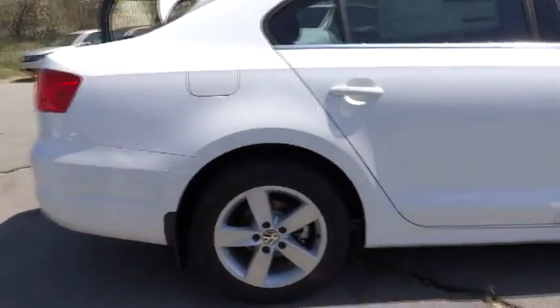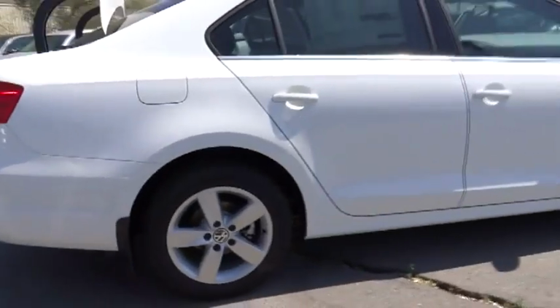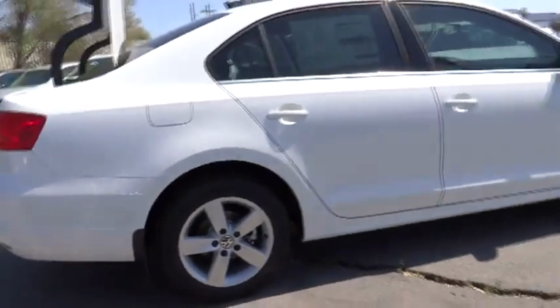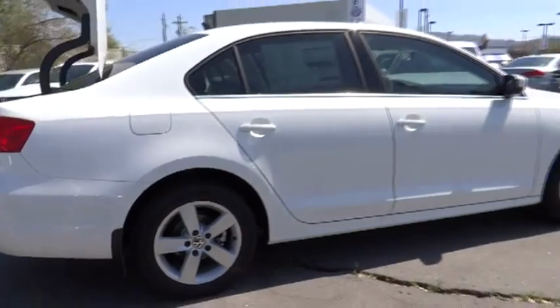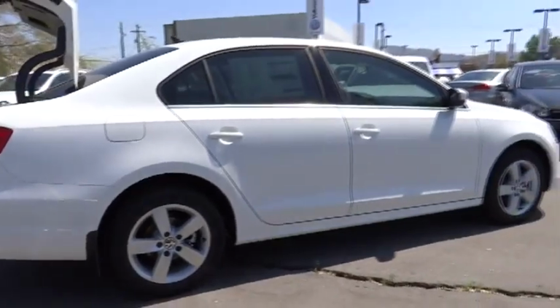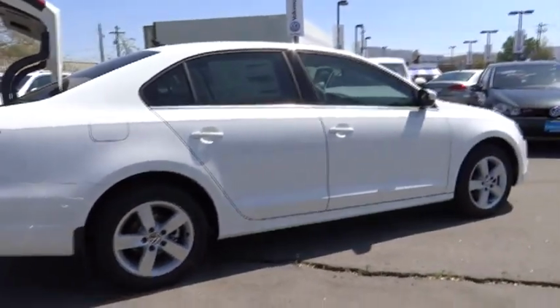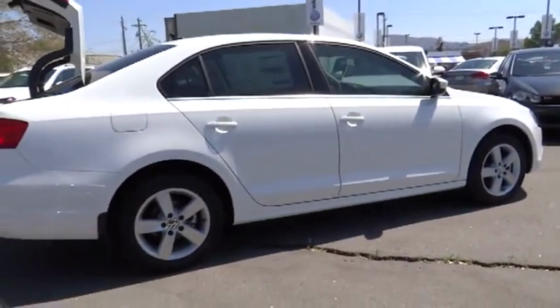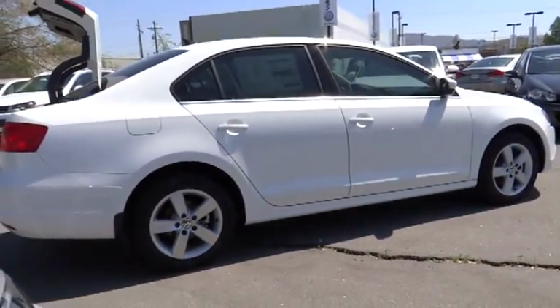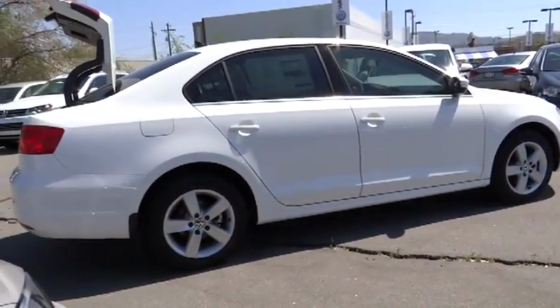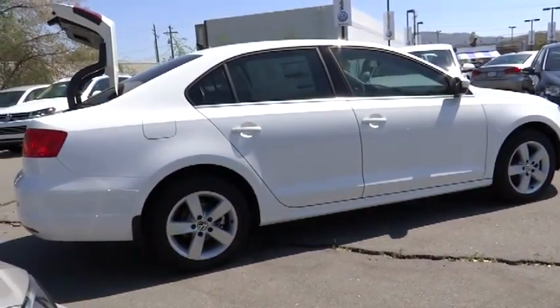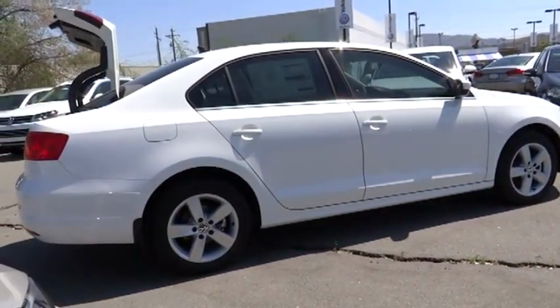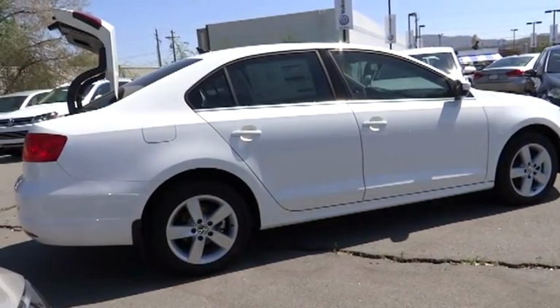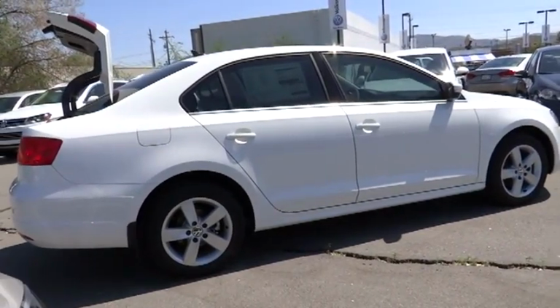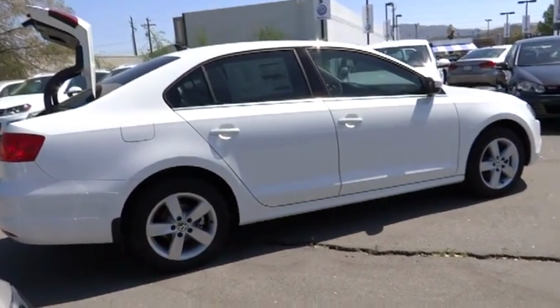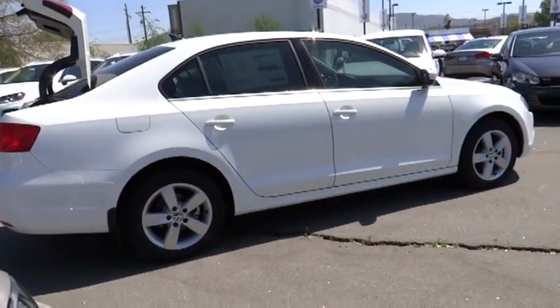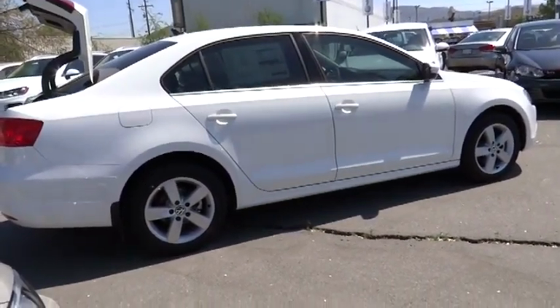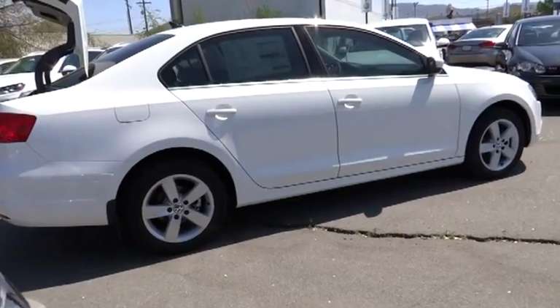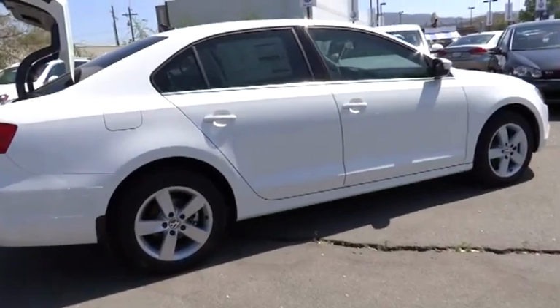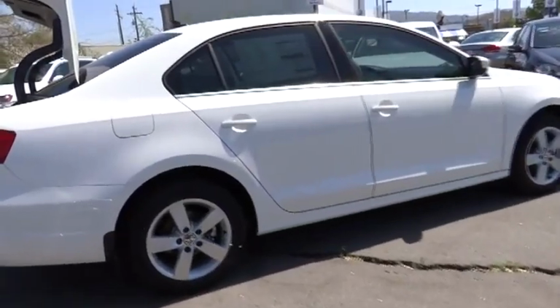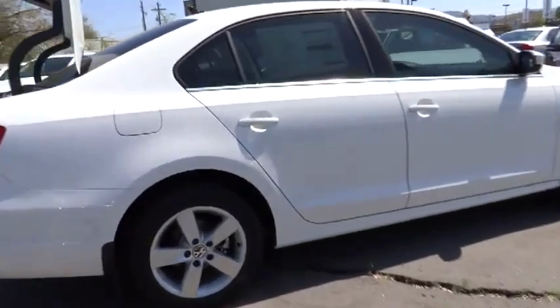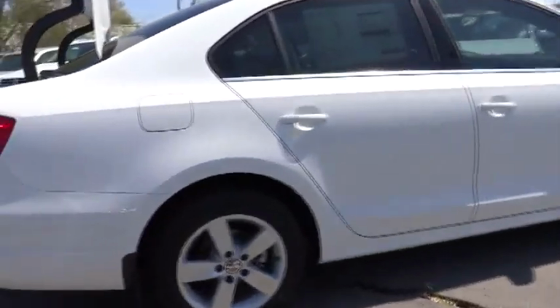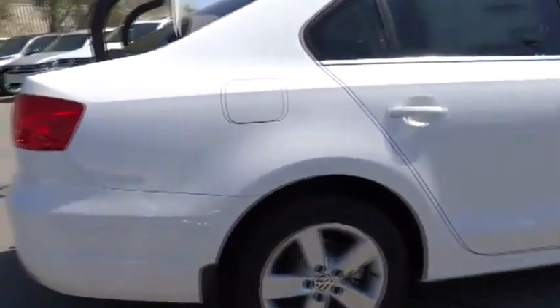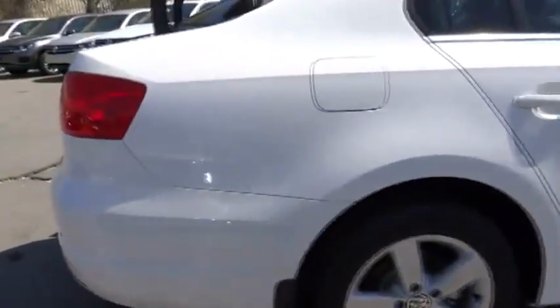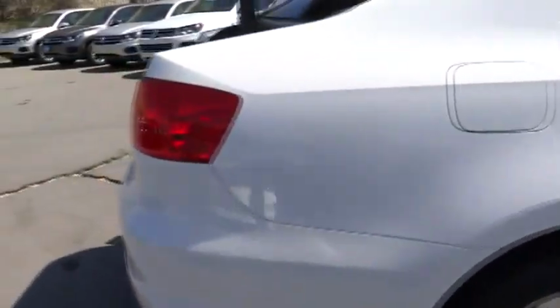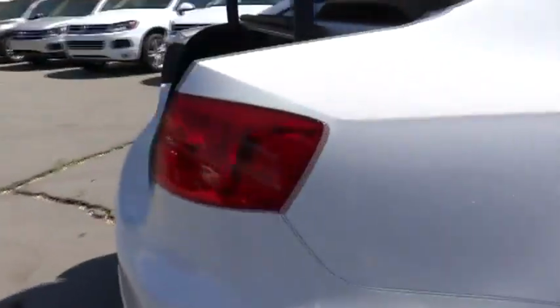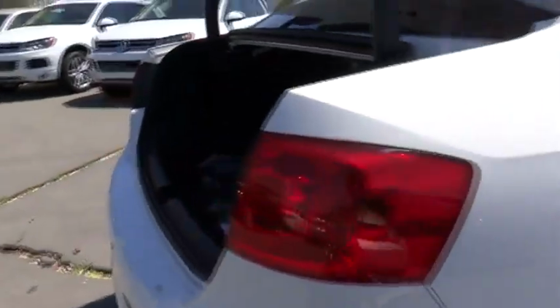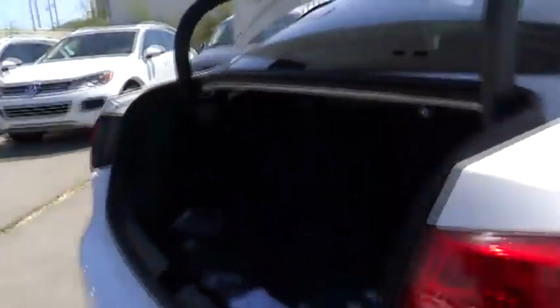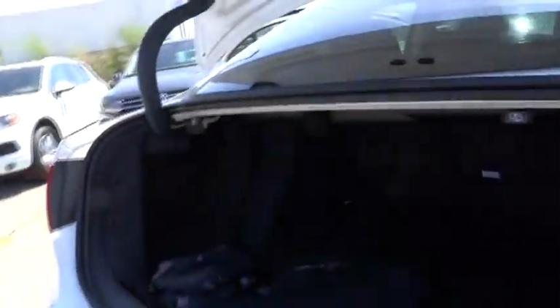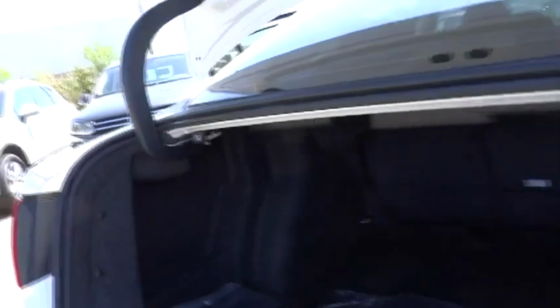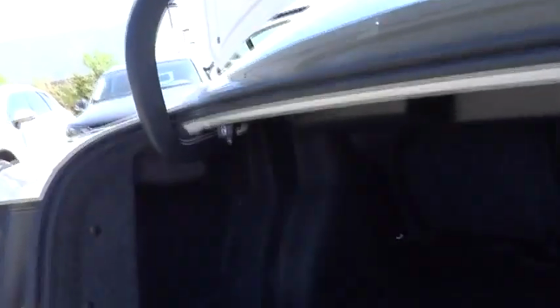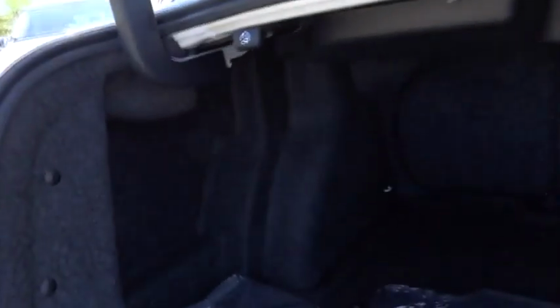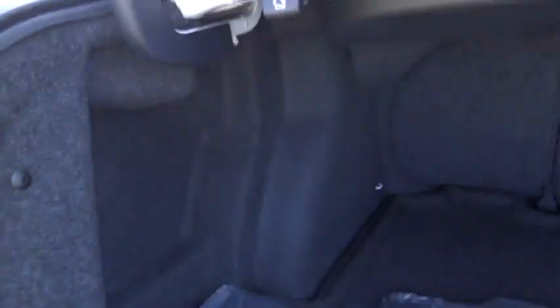Front Bluetooth wireless data link for hands-free phone, cruise control, automatic stability control, keyless entry, AM FM stereo radio, fog lamps, power windows, and power door locks.